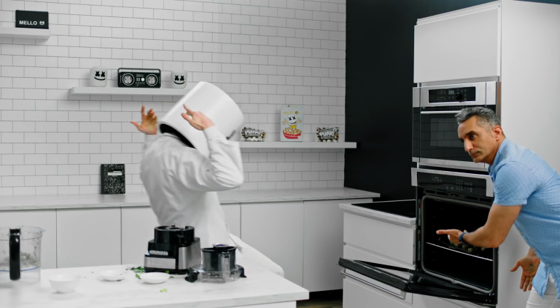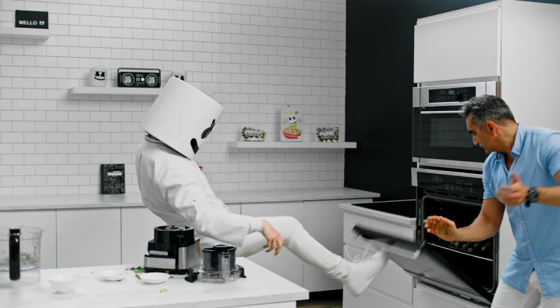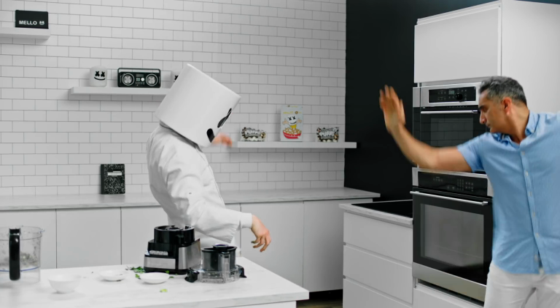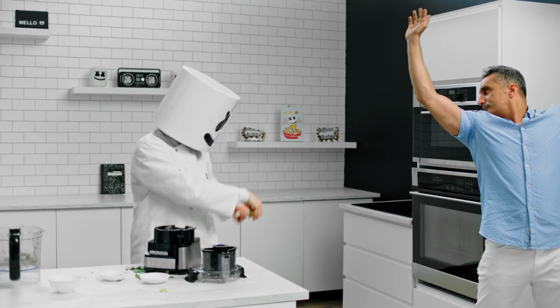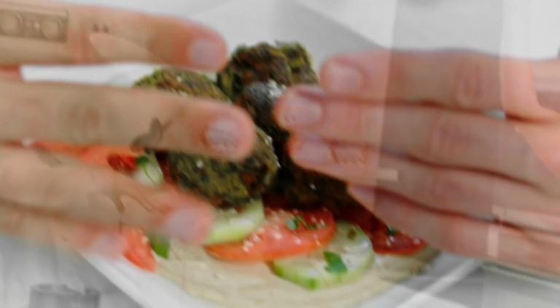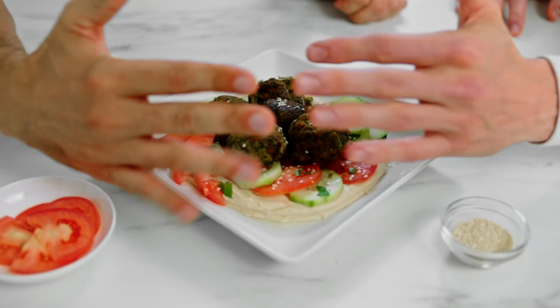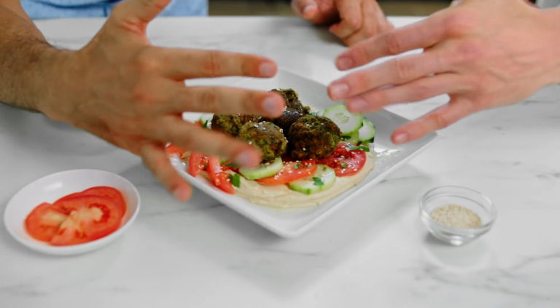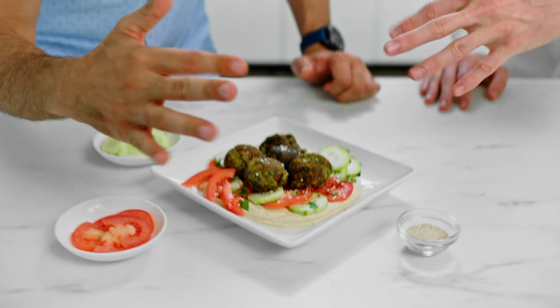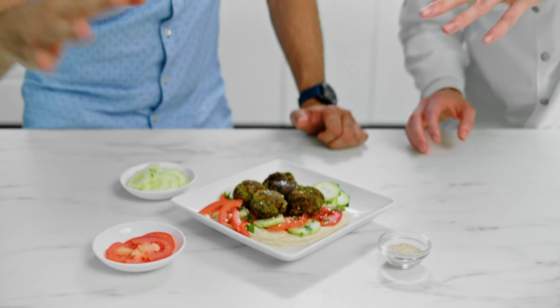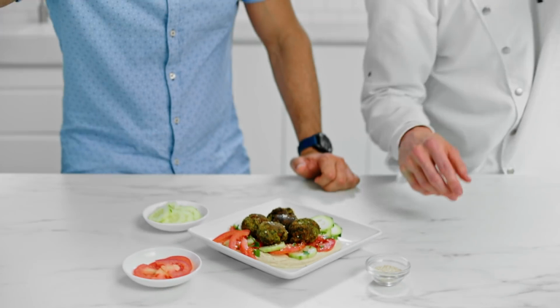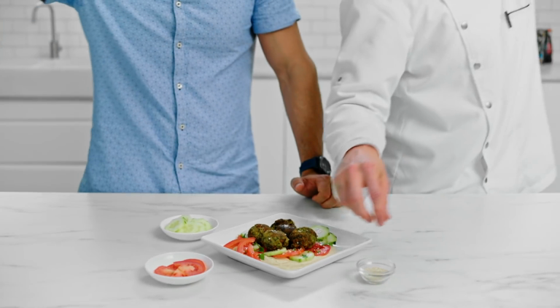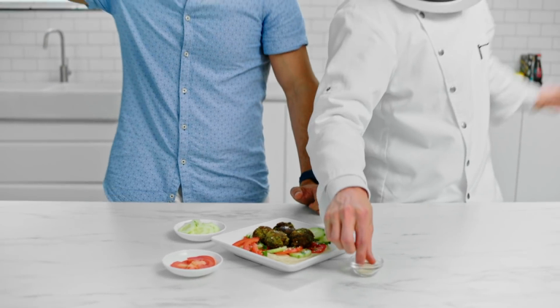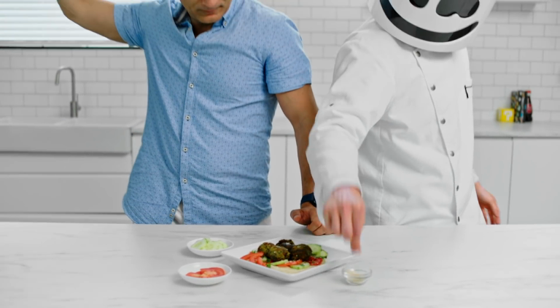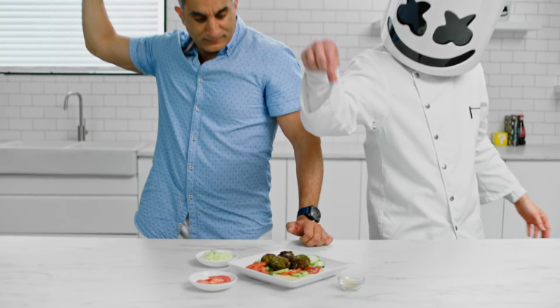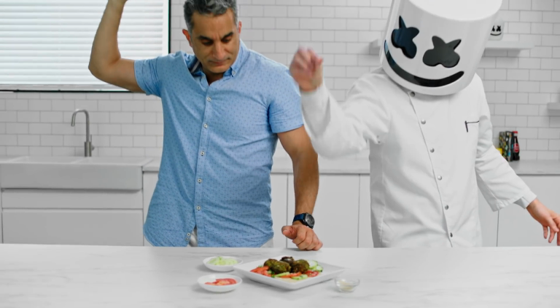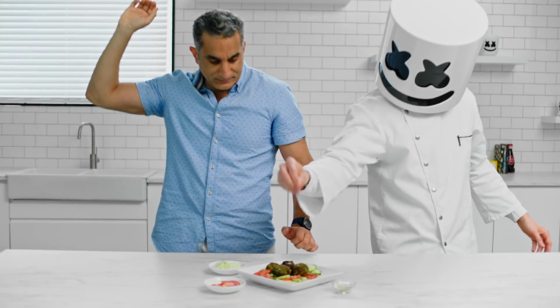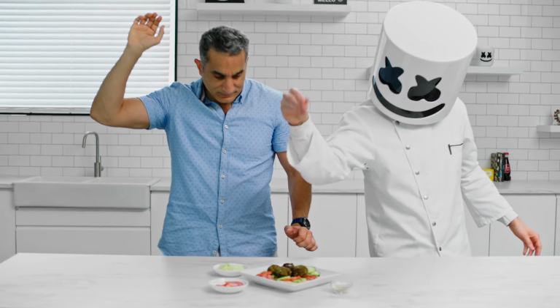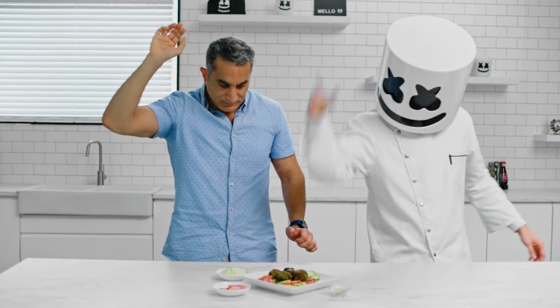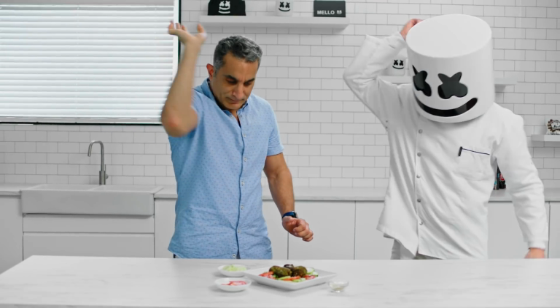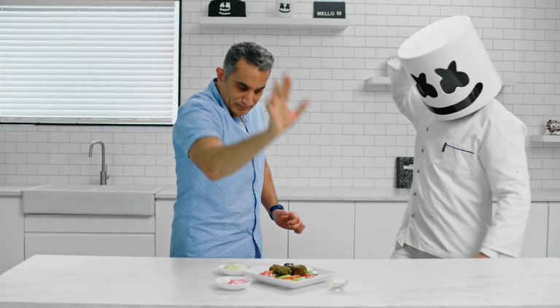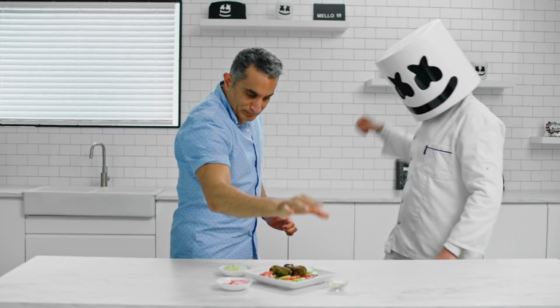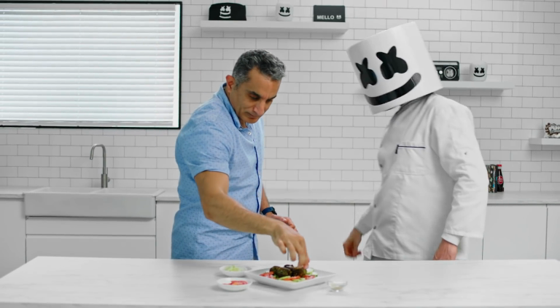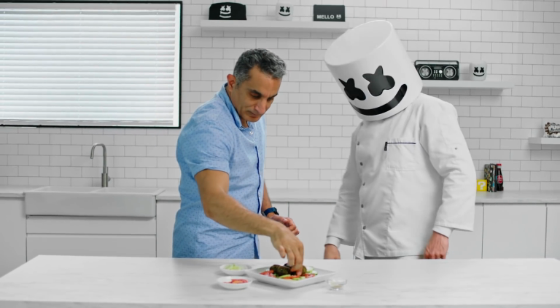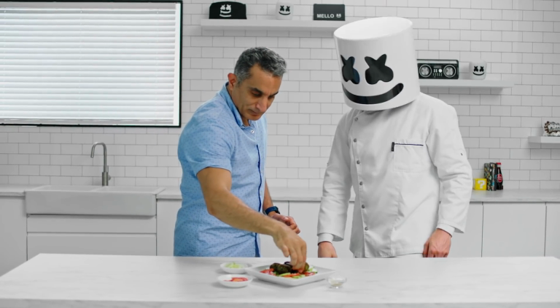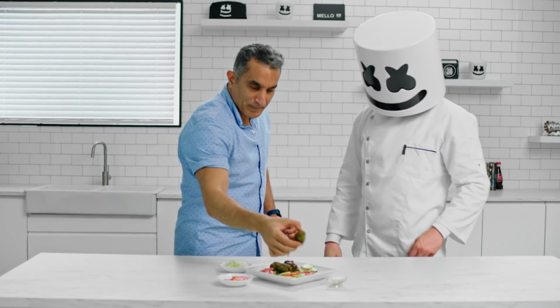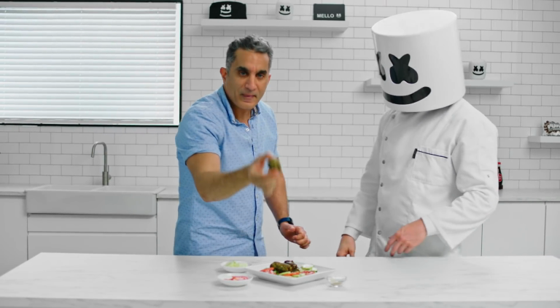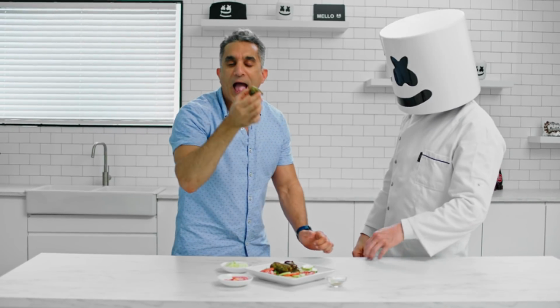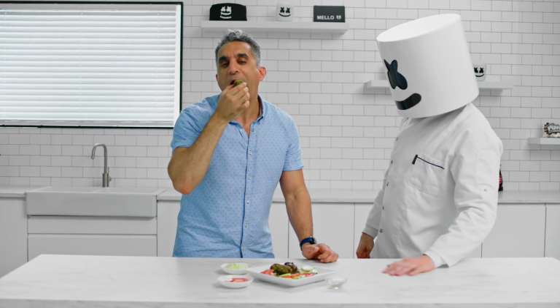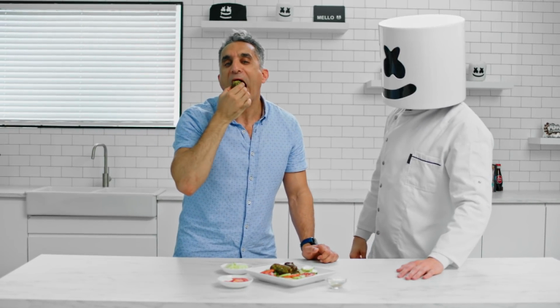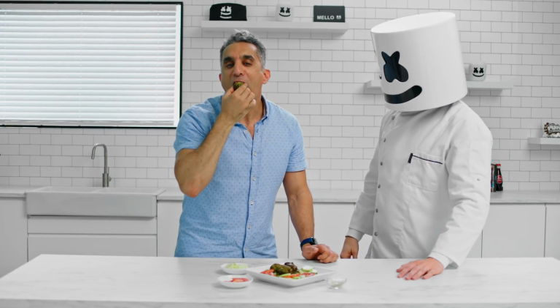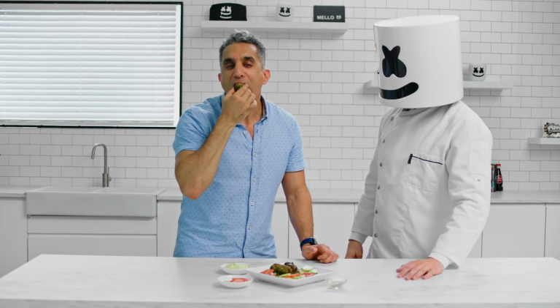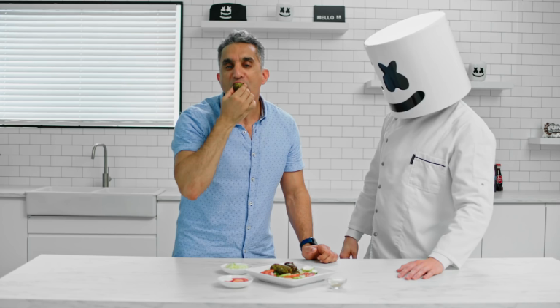After baking, serve the falafel with tomatoes, cucumbers, tahini, and whatever veggies you desire. Now that's some good looking falafel!